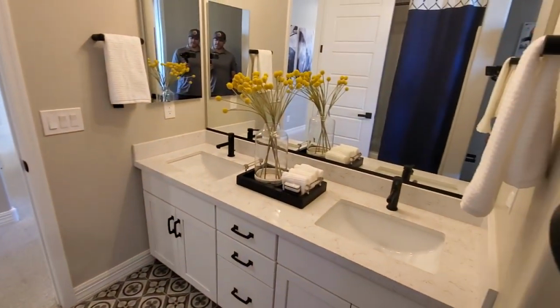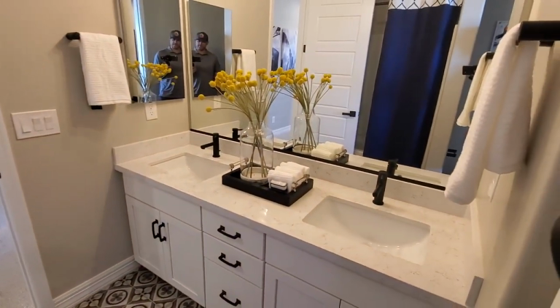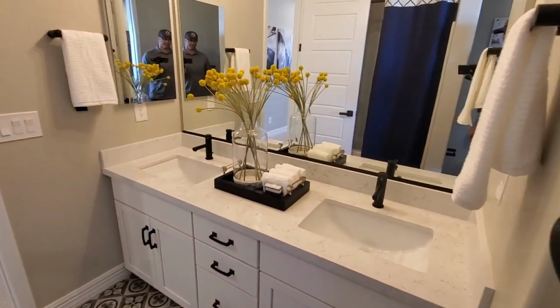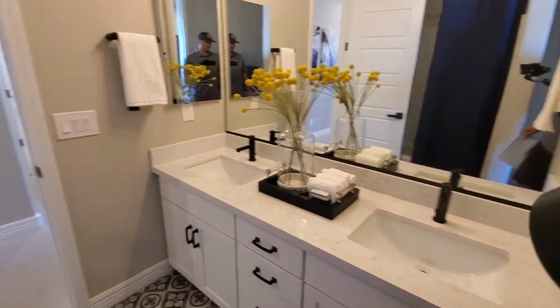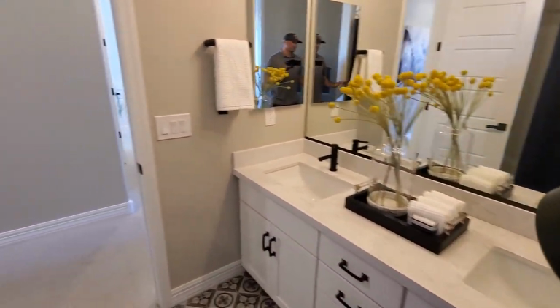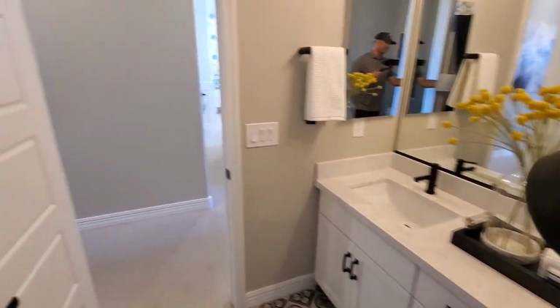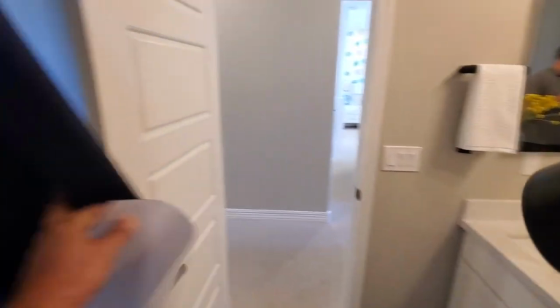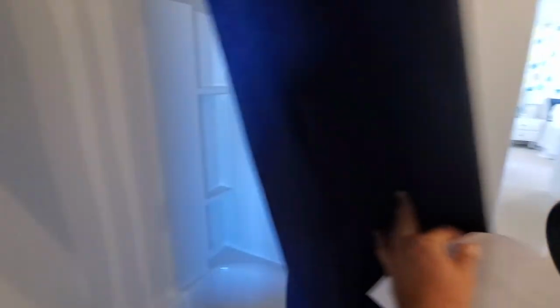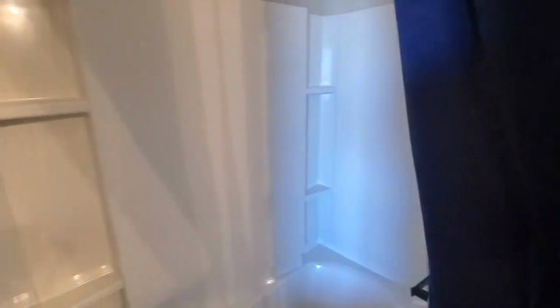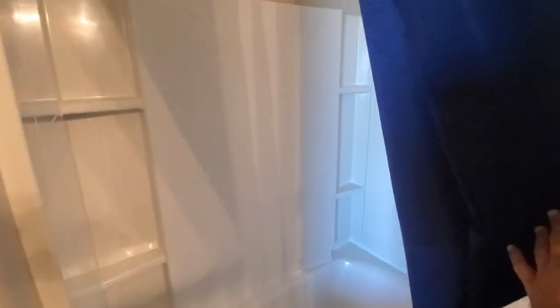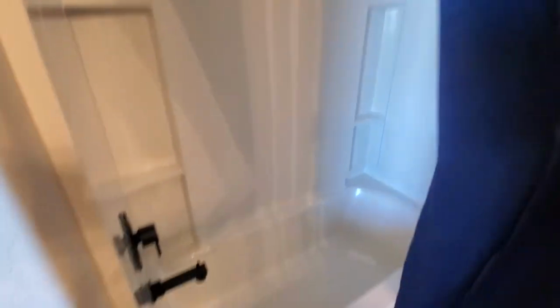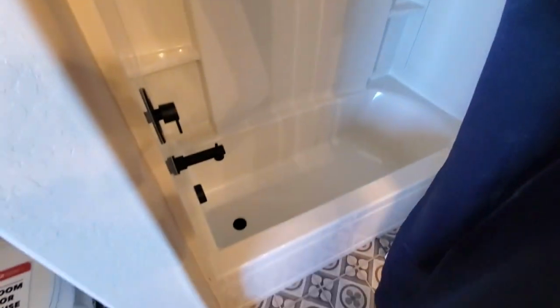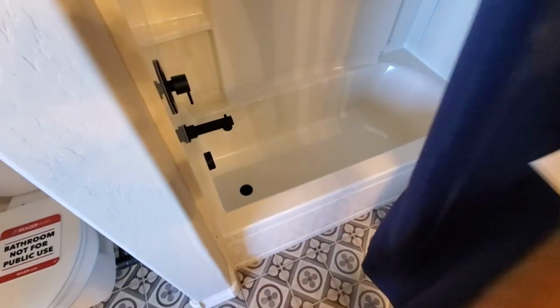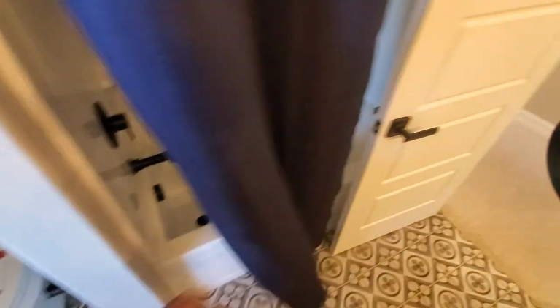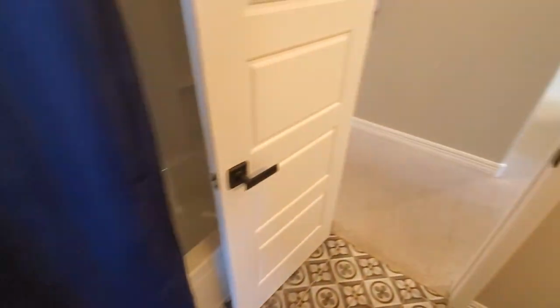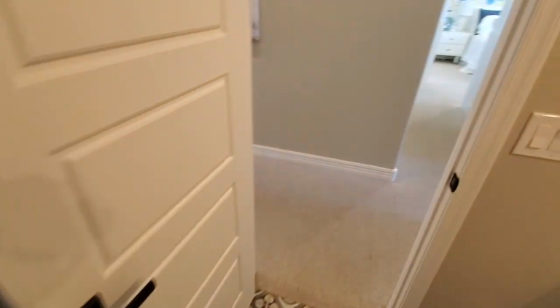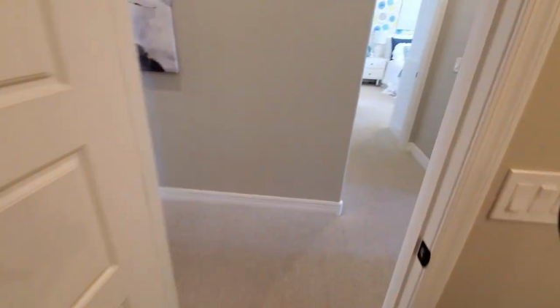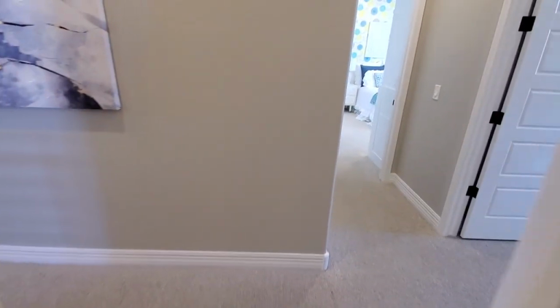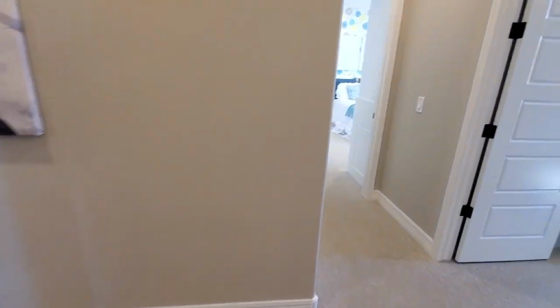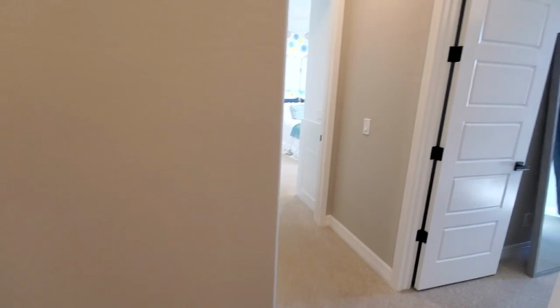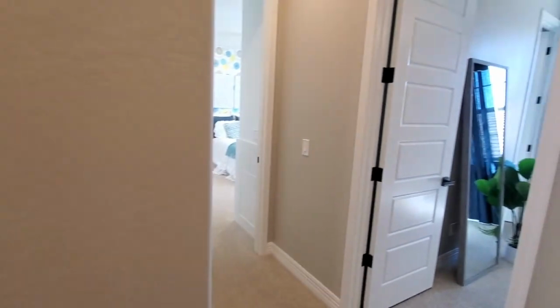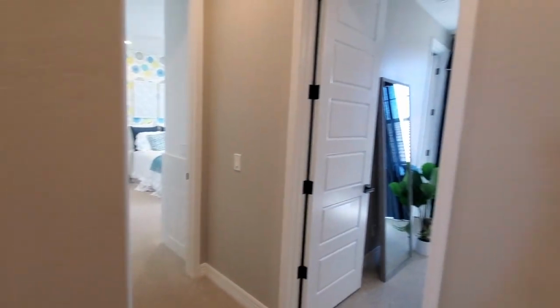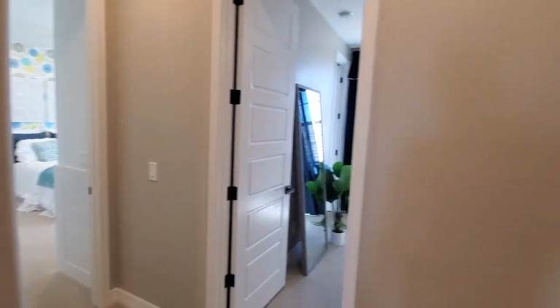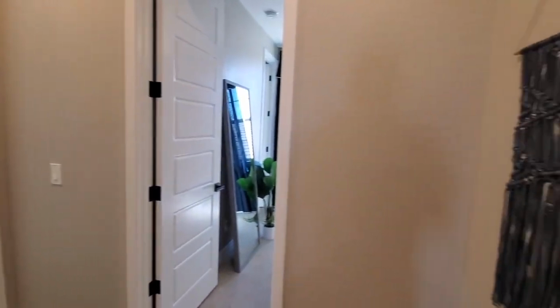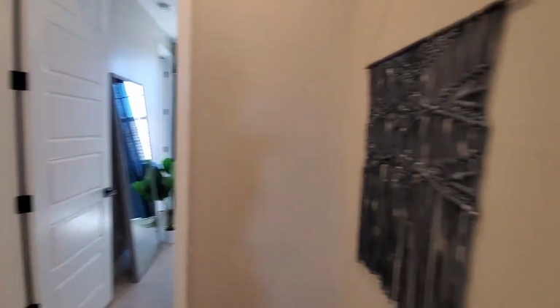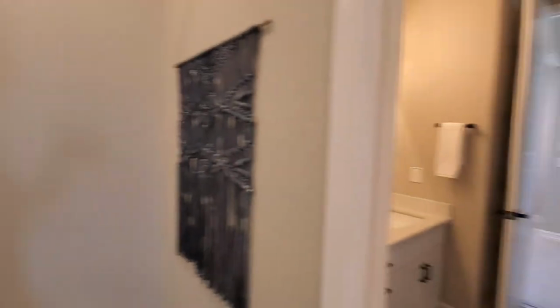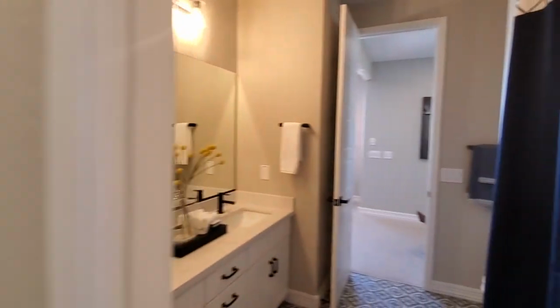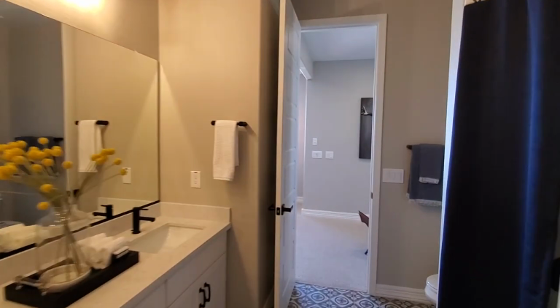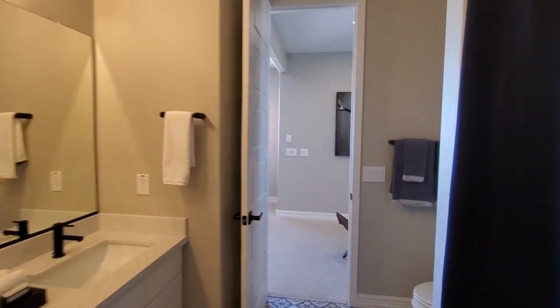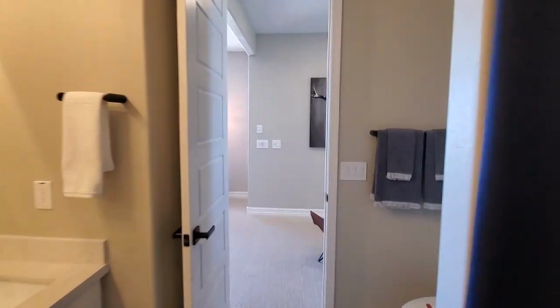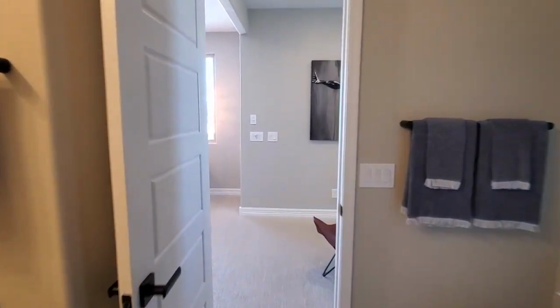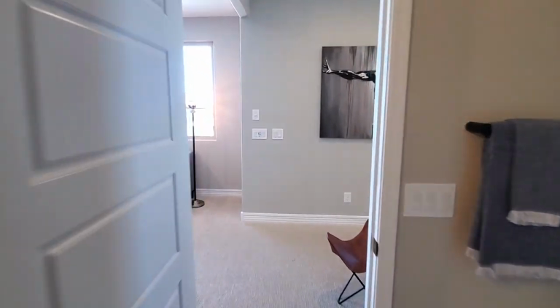The upstairs bathroom is jack-and-jill-ish with a tub. It's interesting — it kind of opens into two hallways. Let me head back so you guys know where we were at.